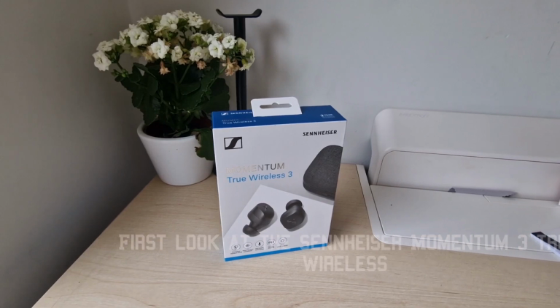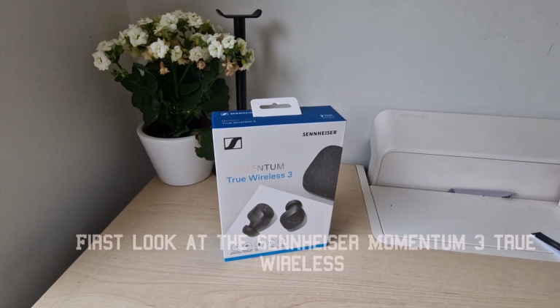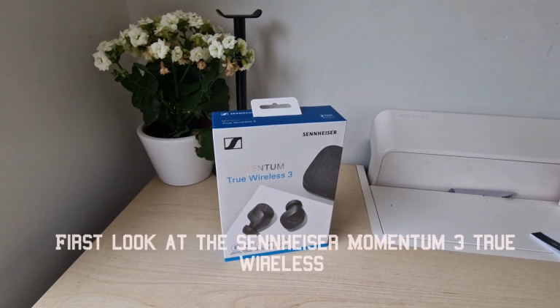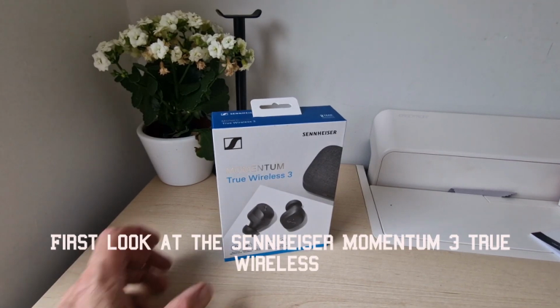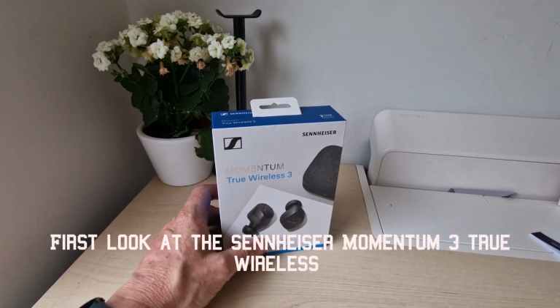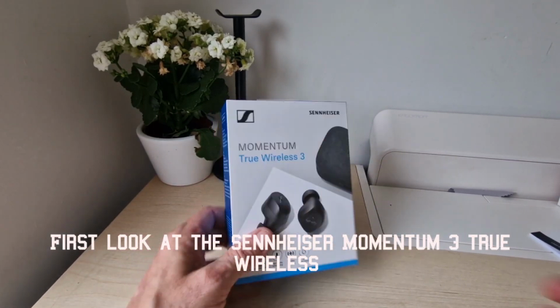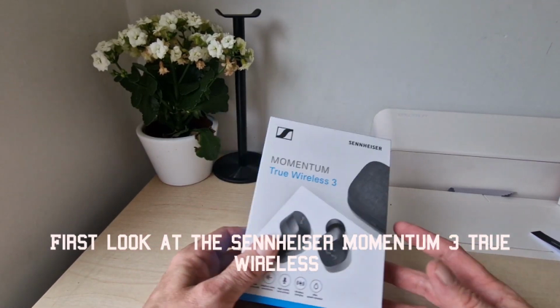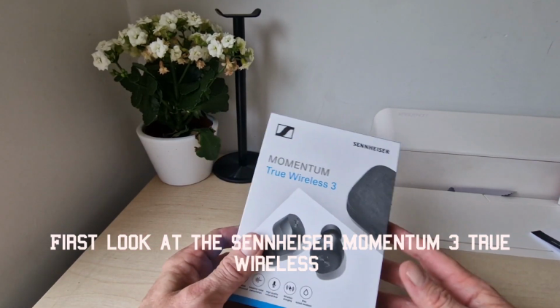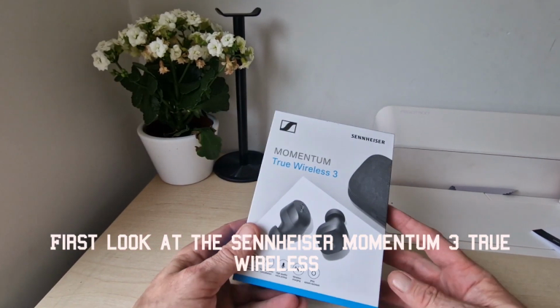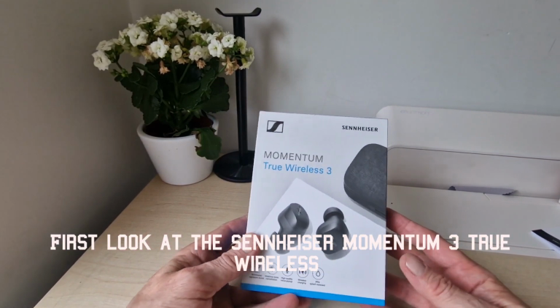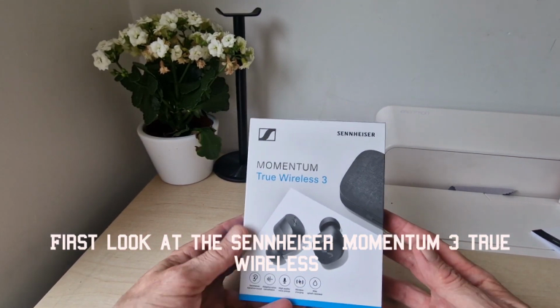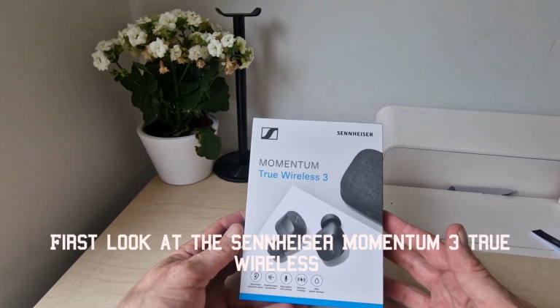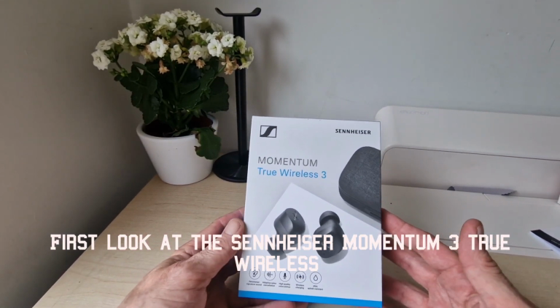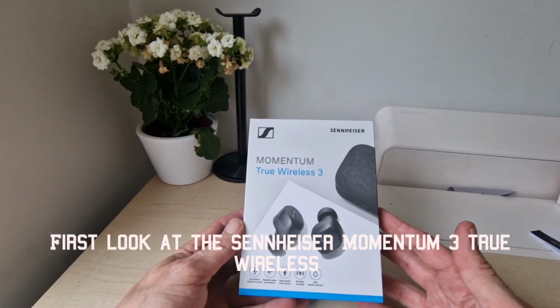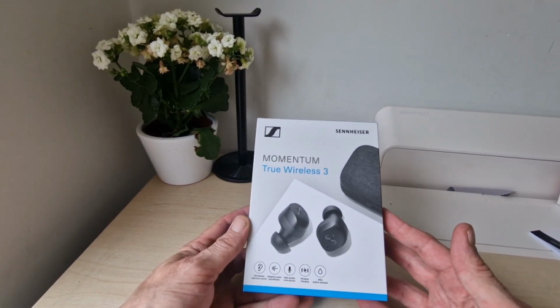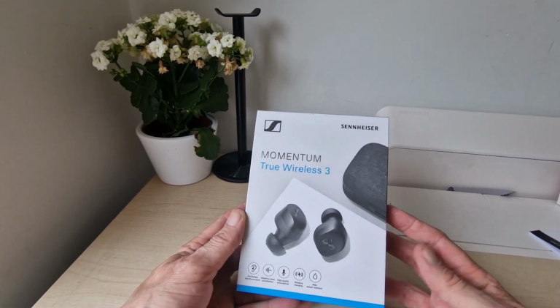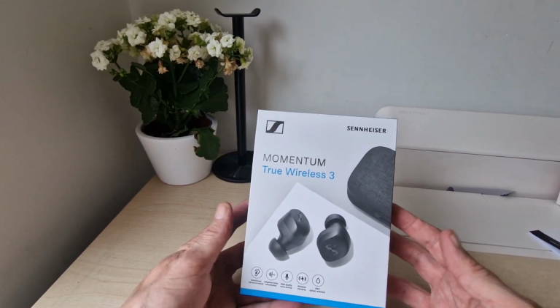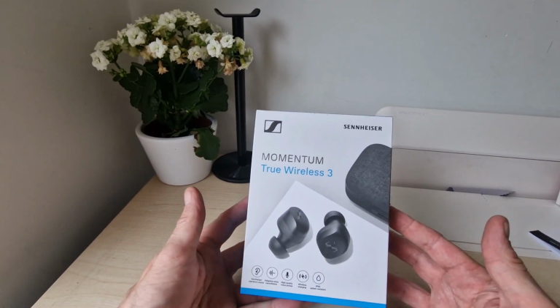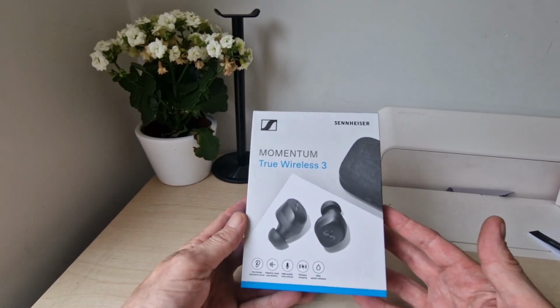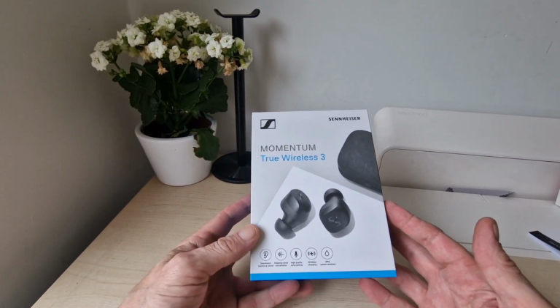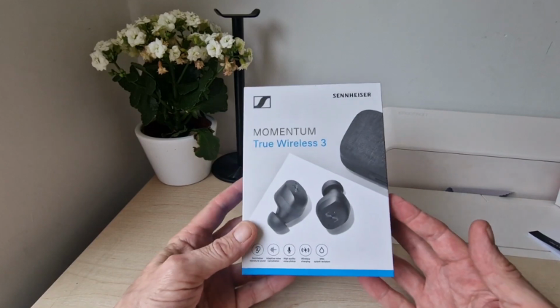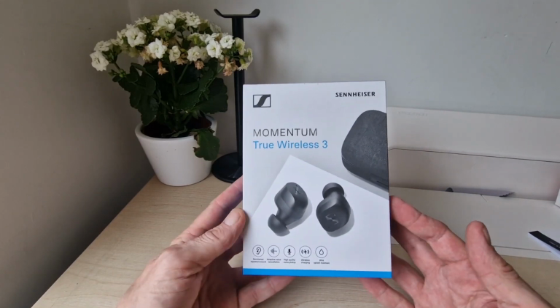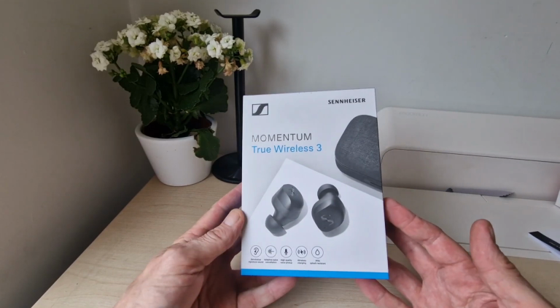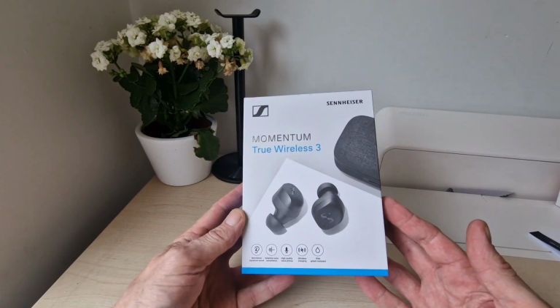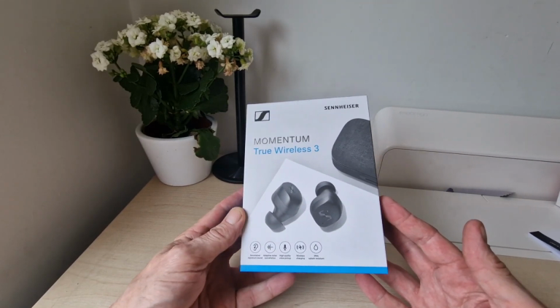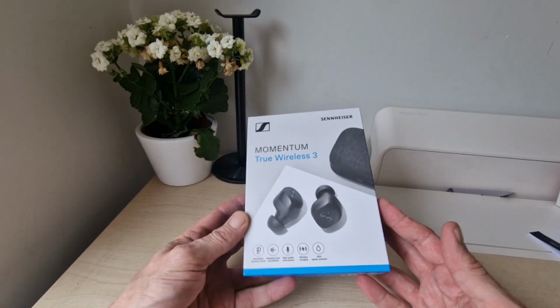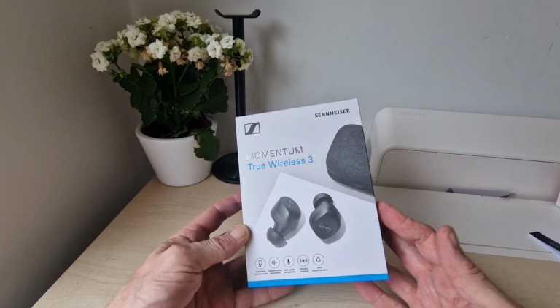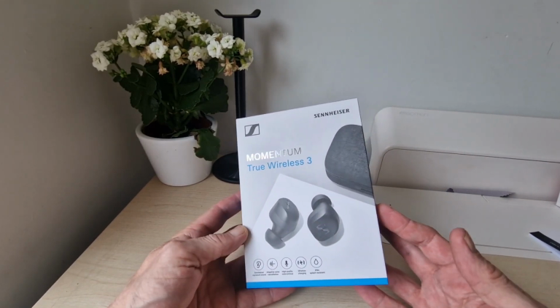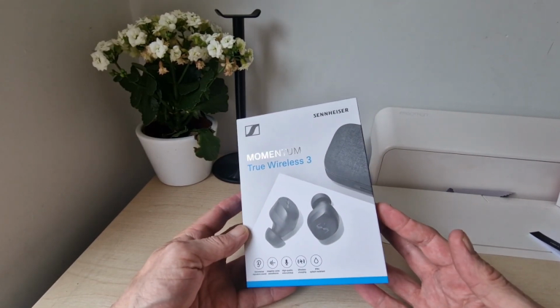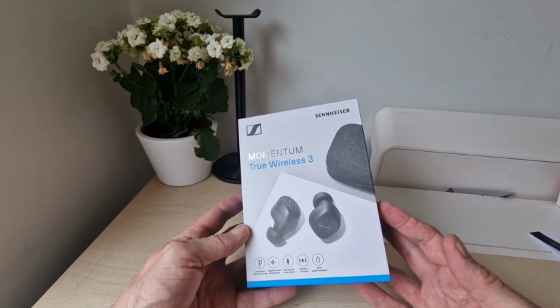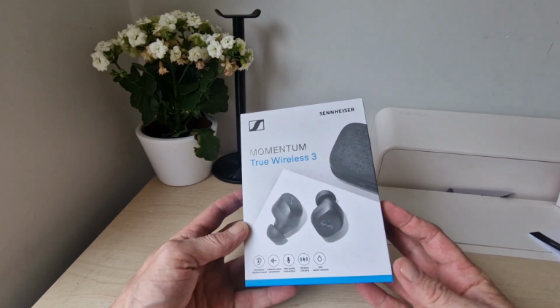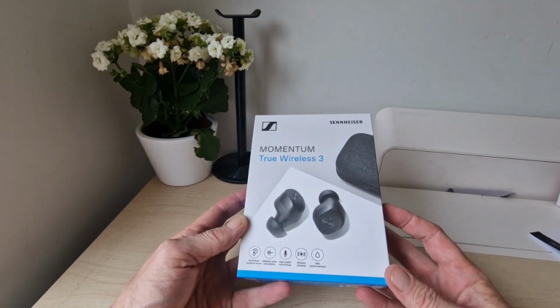Hello Jim, TechBuzz — new product time. We've got the new Sennheiser Momentum True Wireless. We're going to give you a quick tour and unboxing today, then we'll take a look at a full review tomorrow.